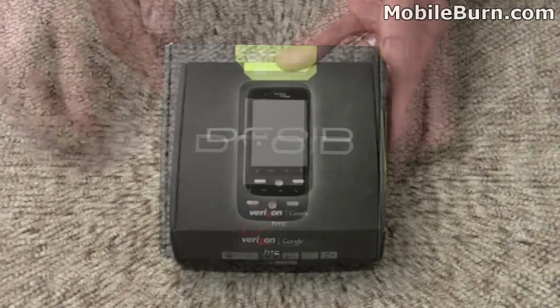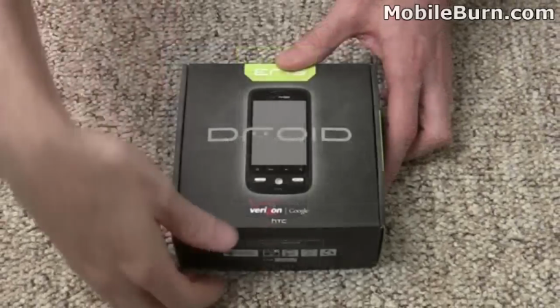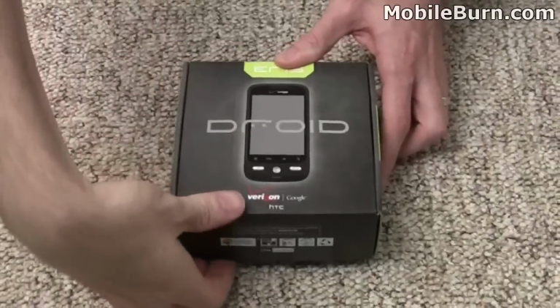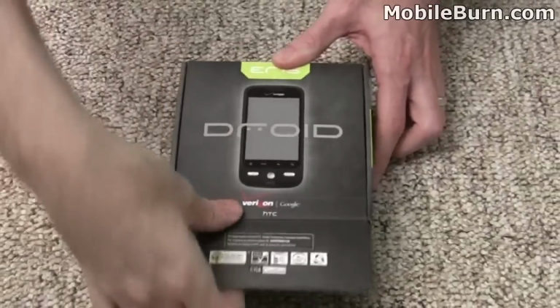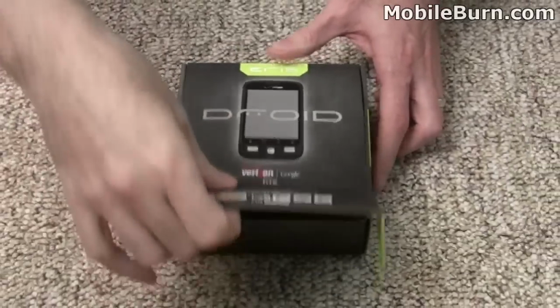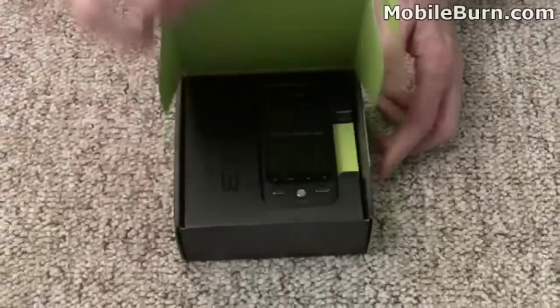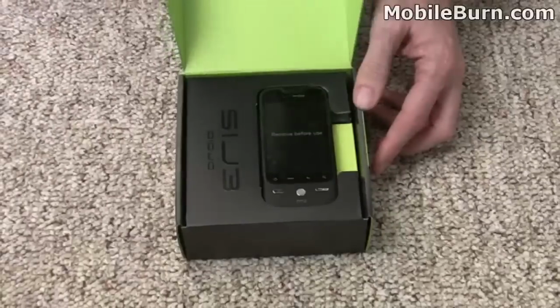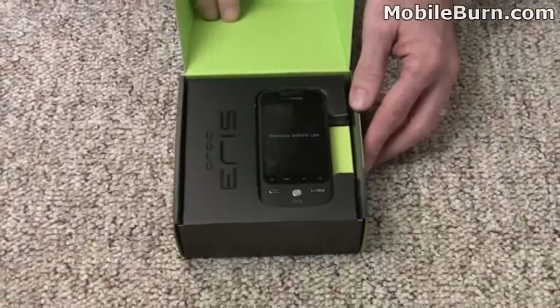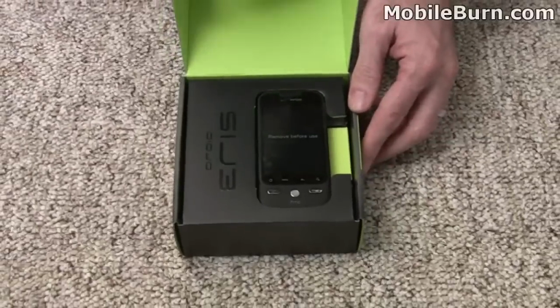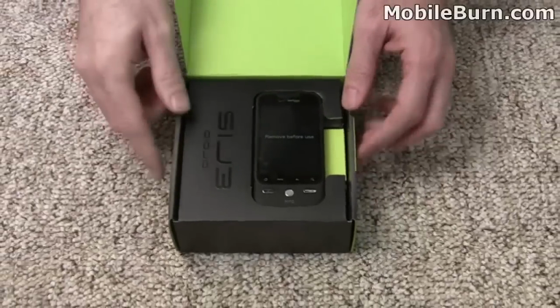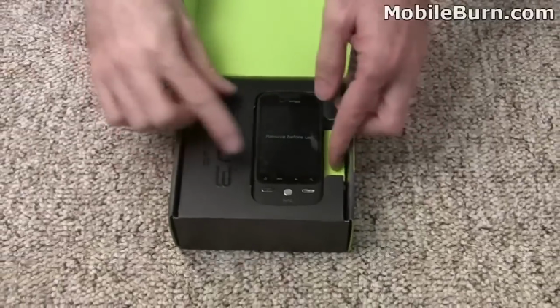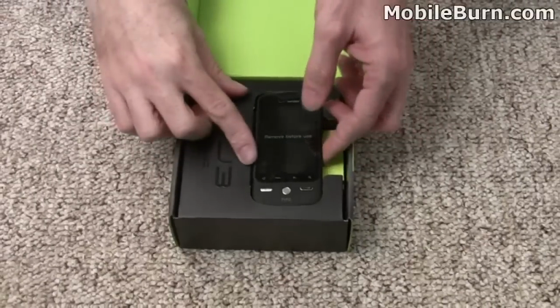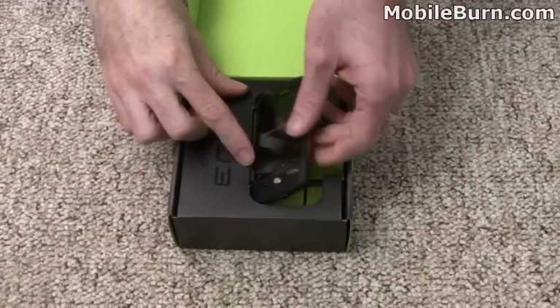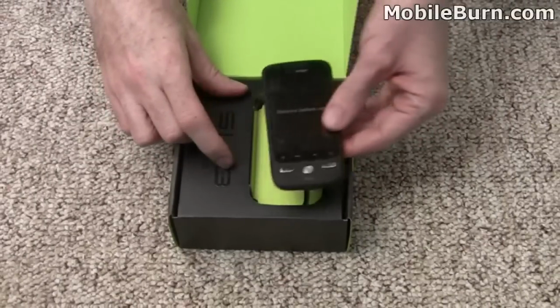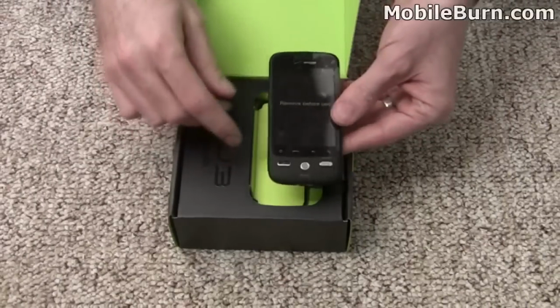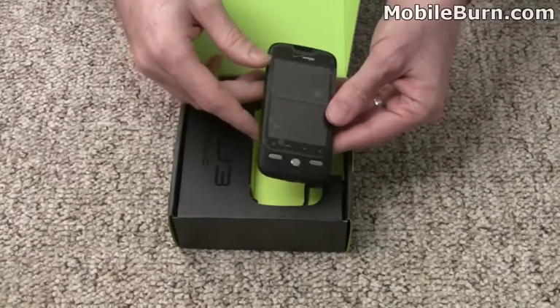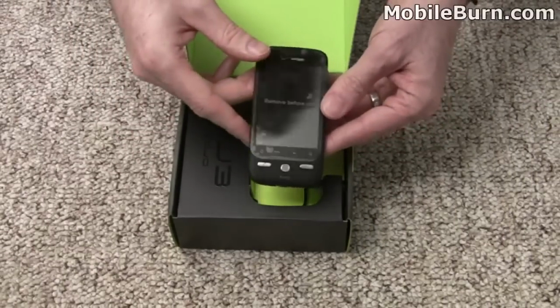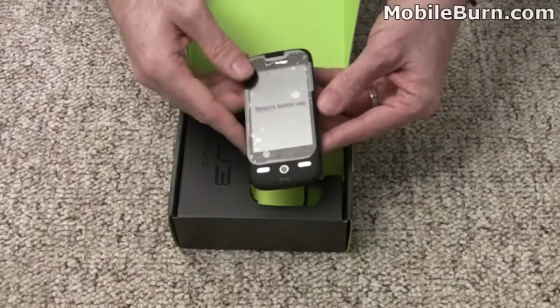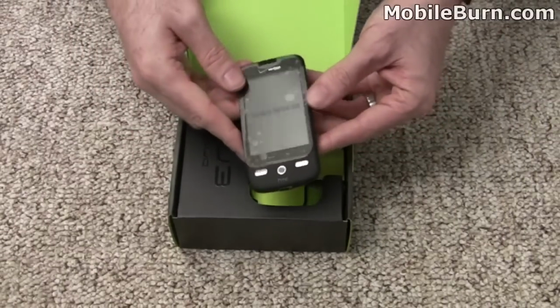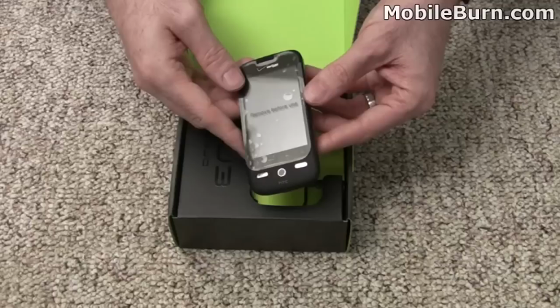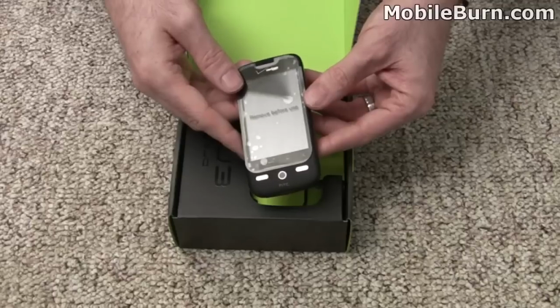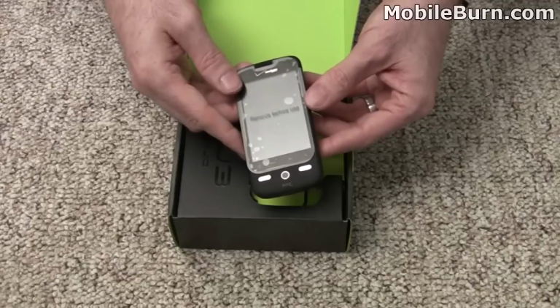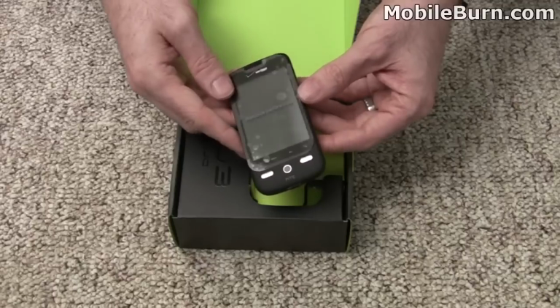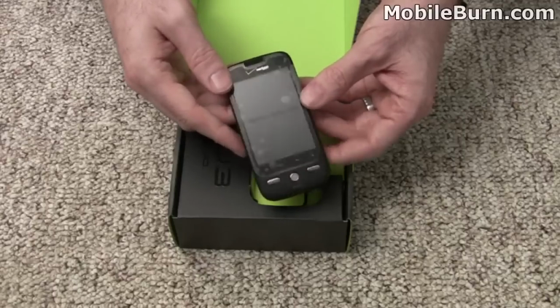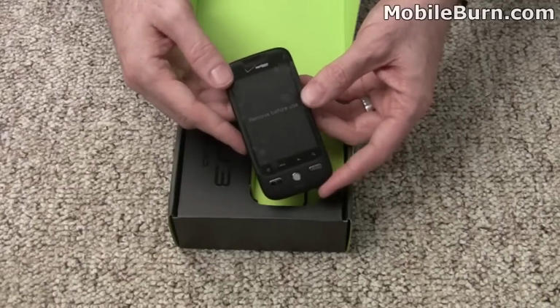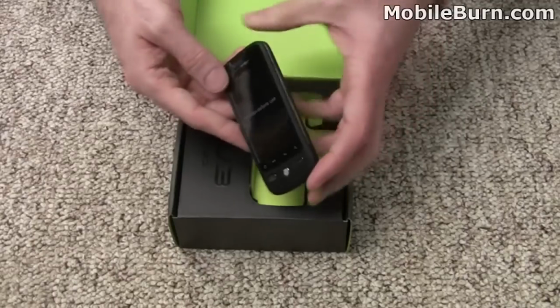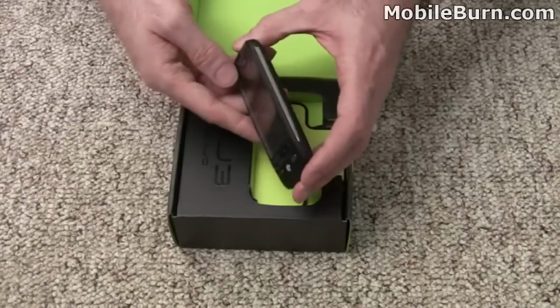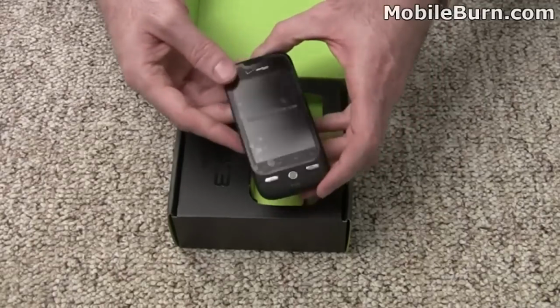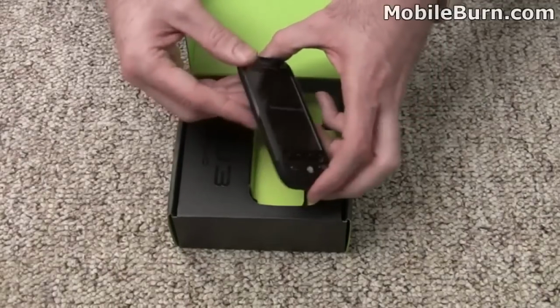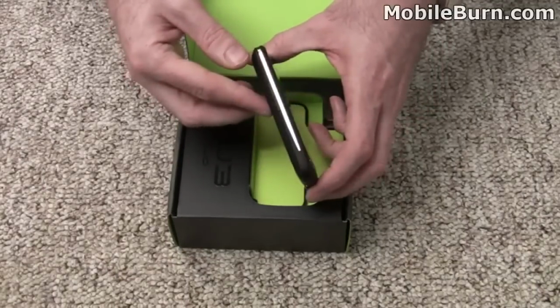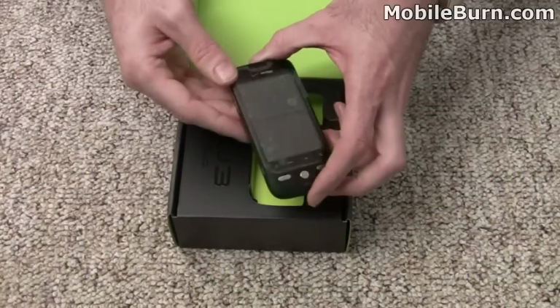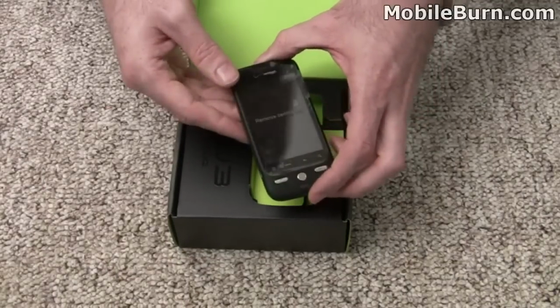We'll pop open the box and see what we've got in here. Of course, we have the Droid Eris itself. It has a half-VGA, 3.2-inch touchscreen display, very similar to the HTC Hero for Sprint.